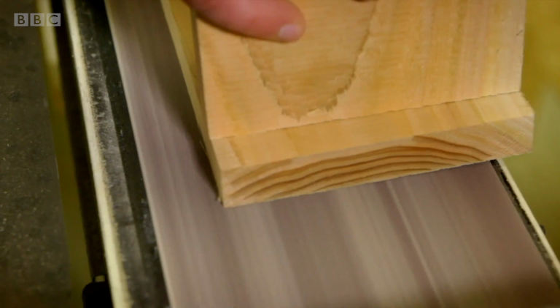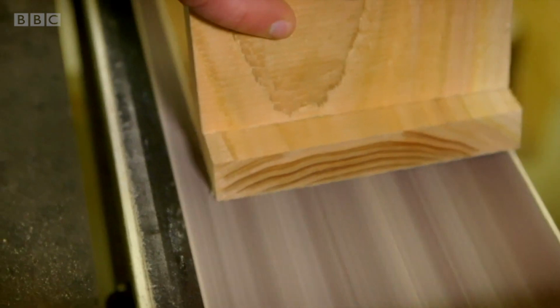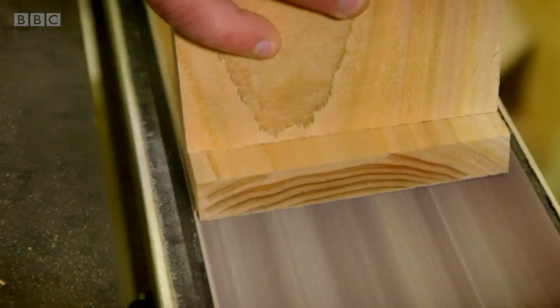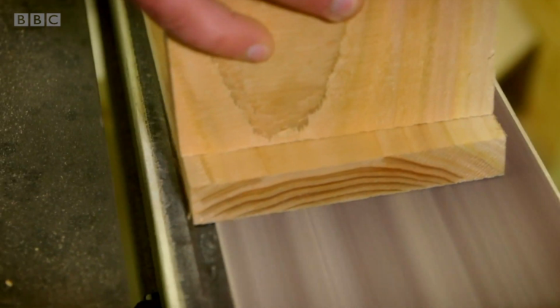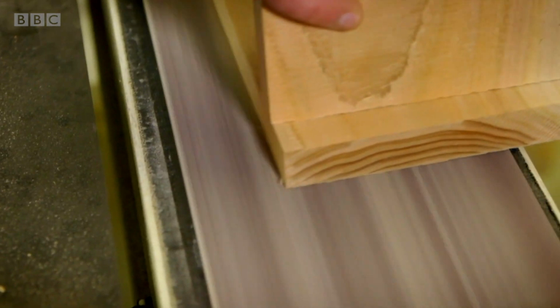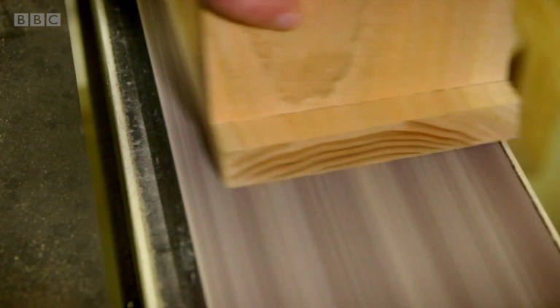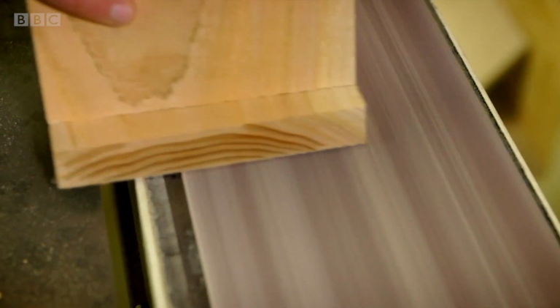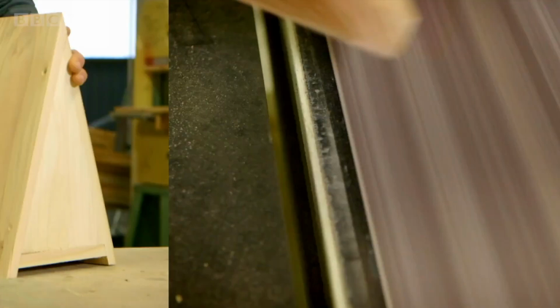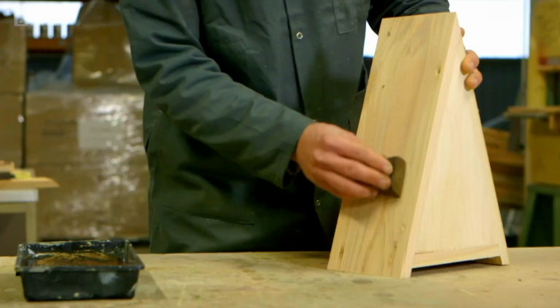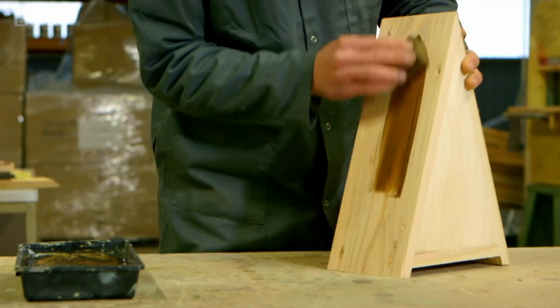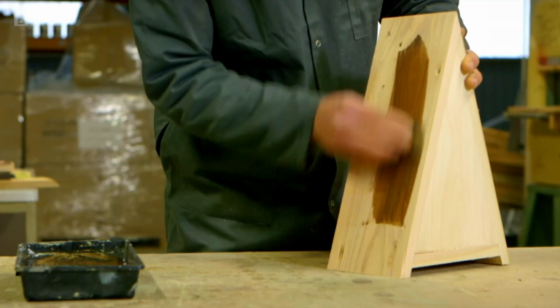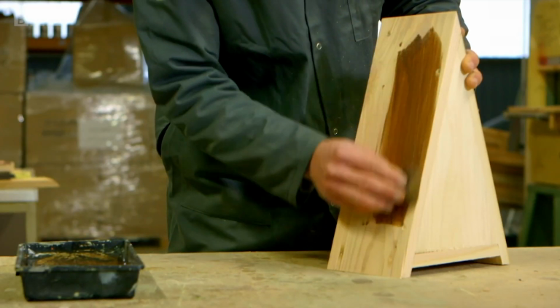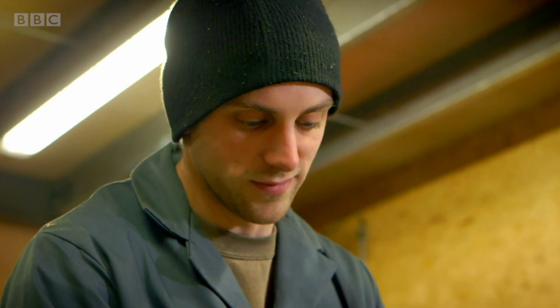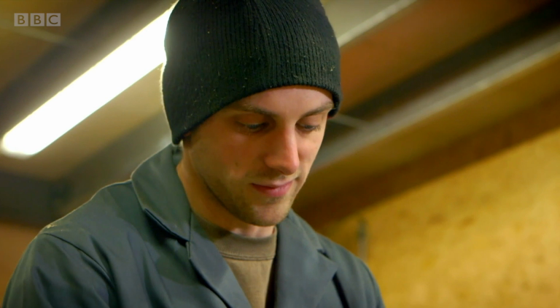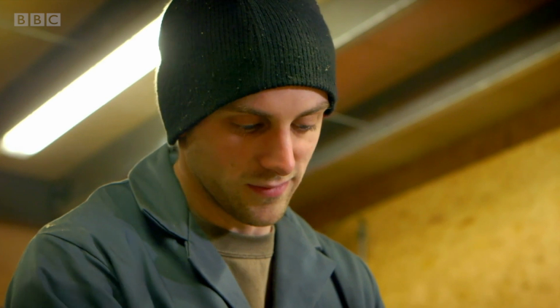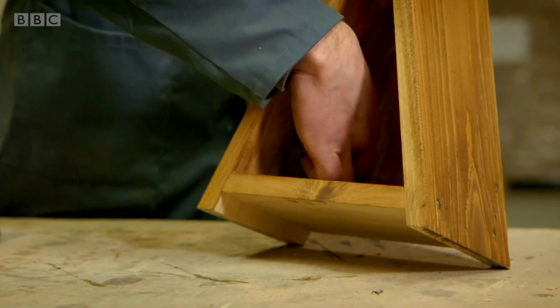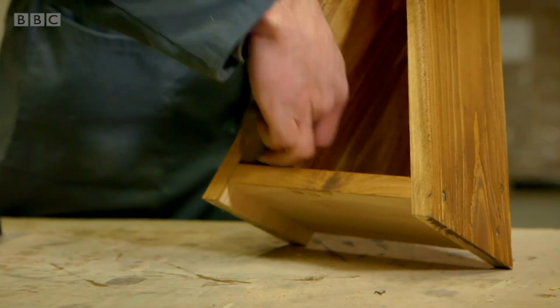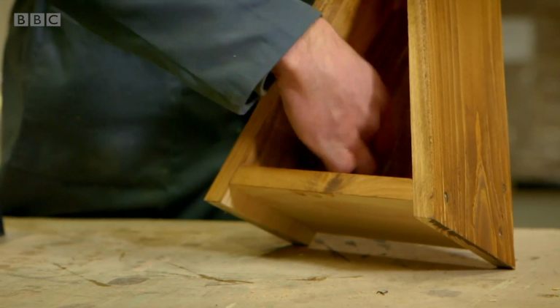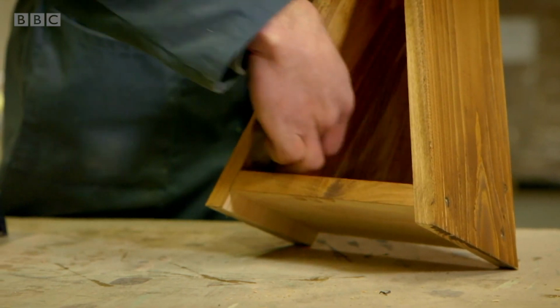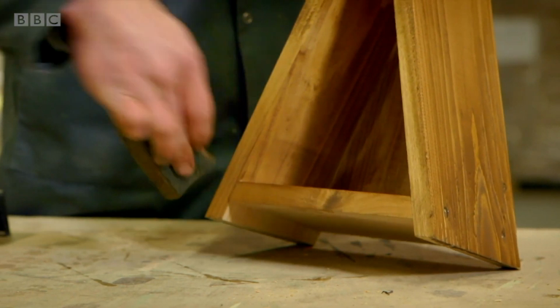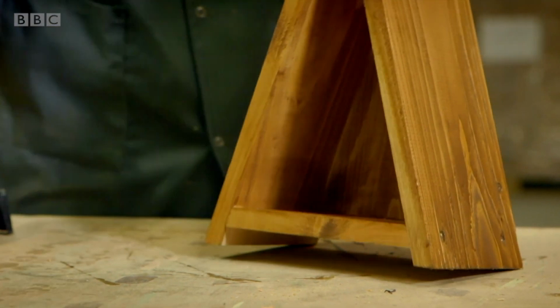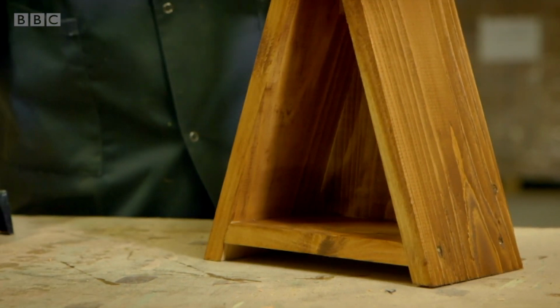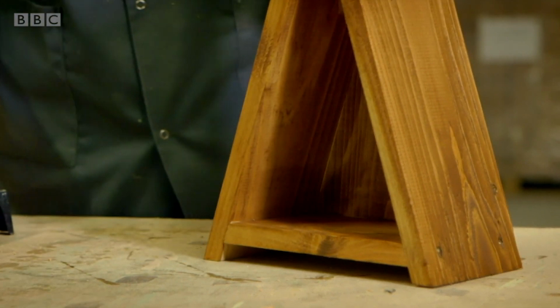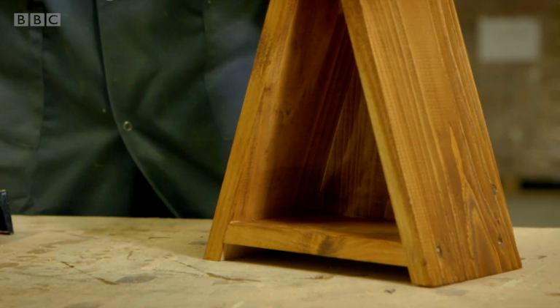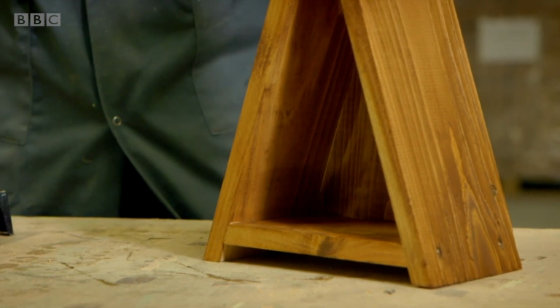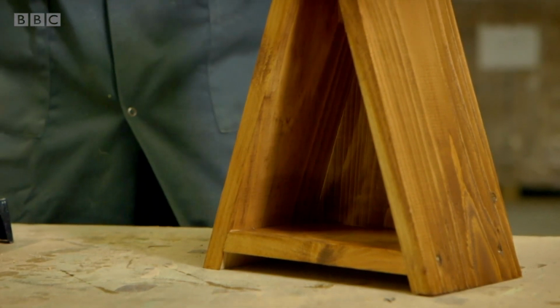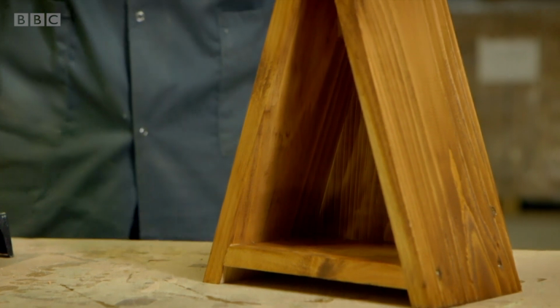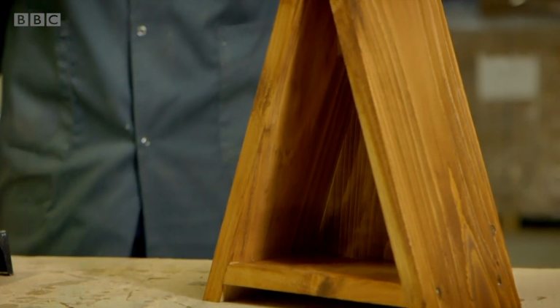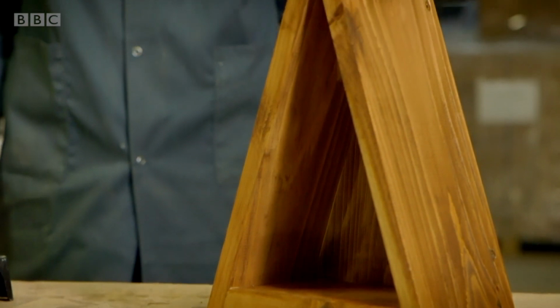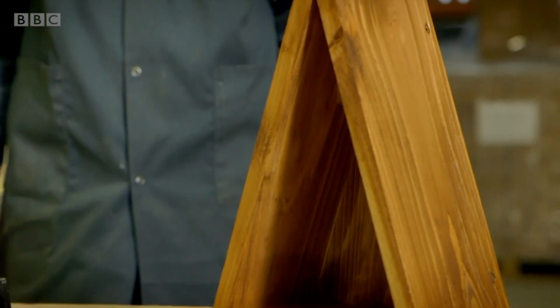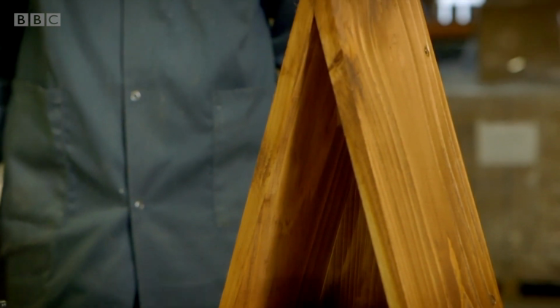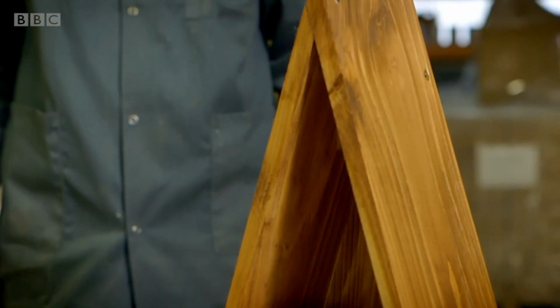Now the frame is made smooth with a sander, and then it's painted with wood stain to protect it from the rain. So, the frame is ready, but what about all the bits that go on the inside?